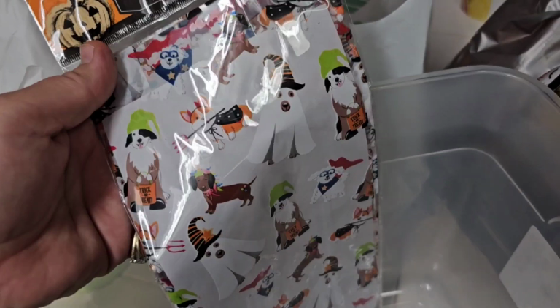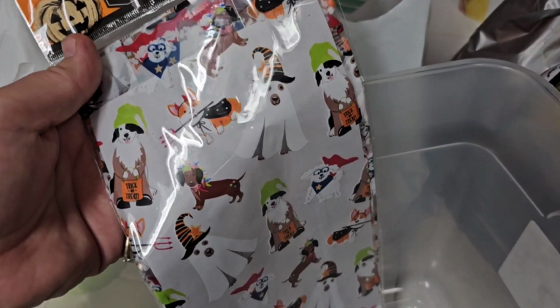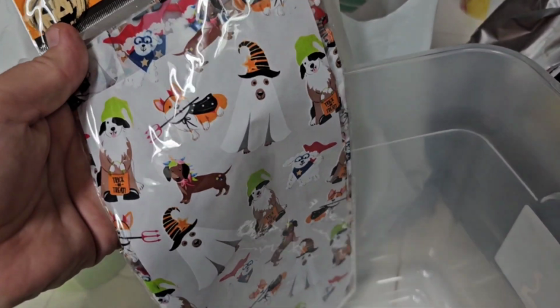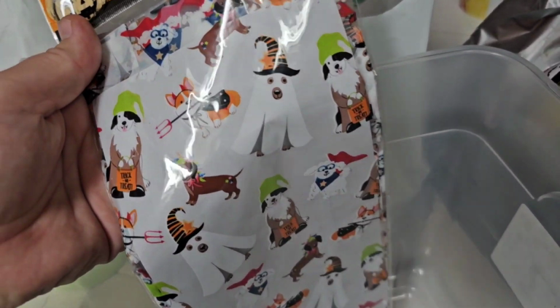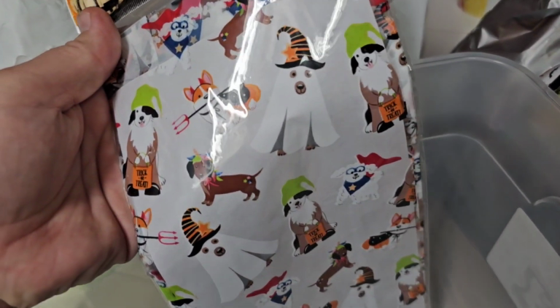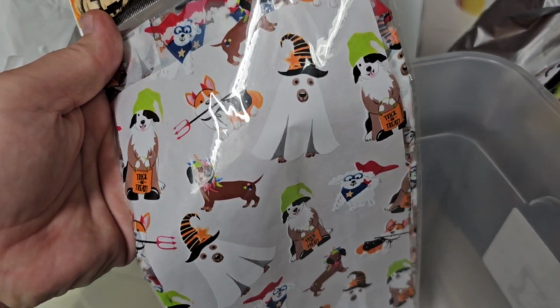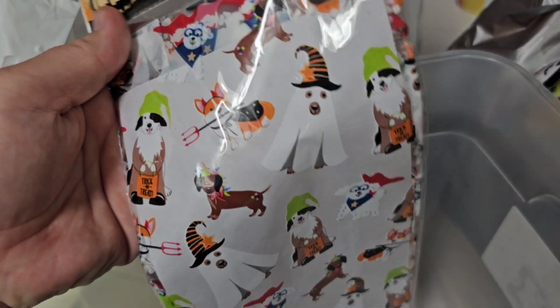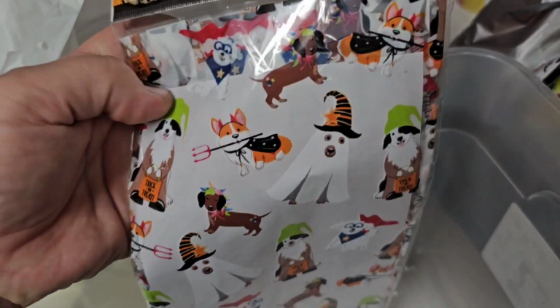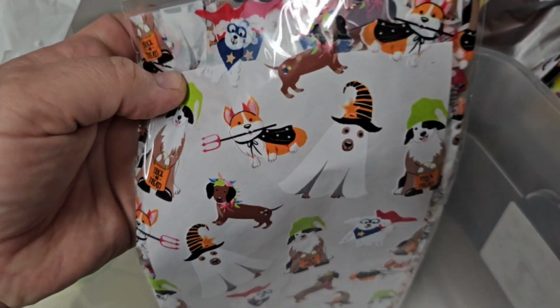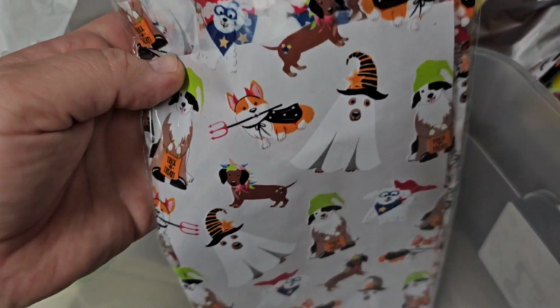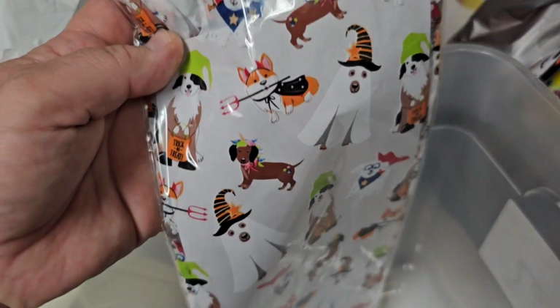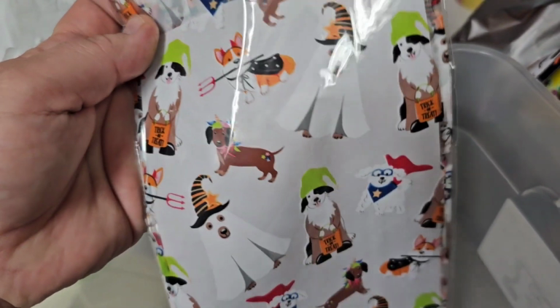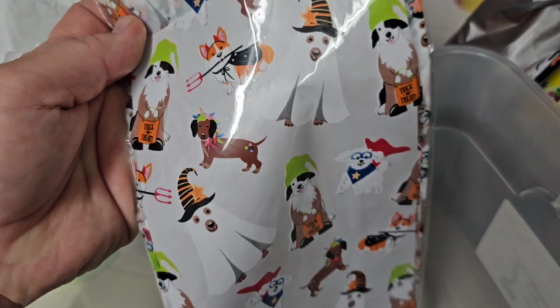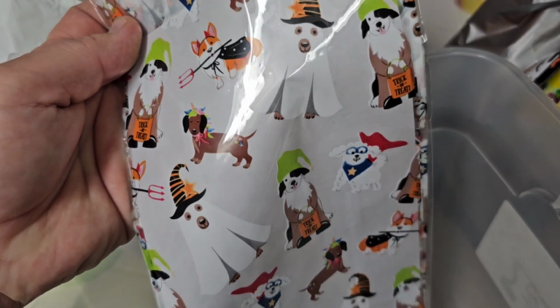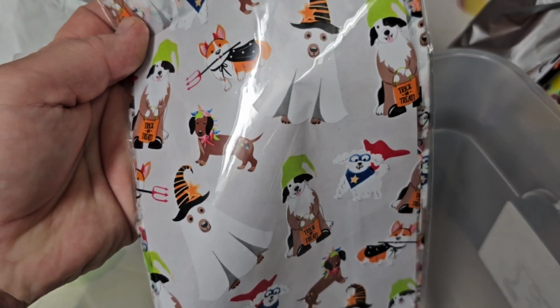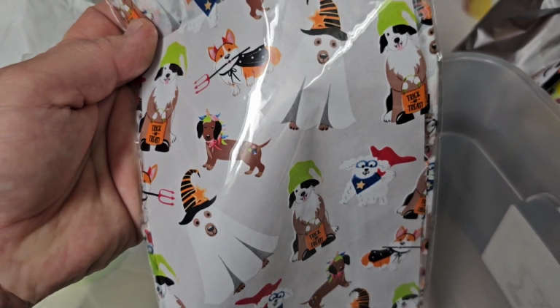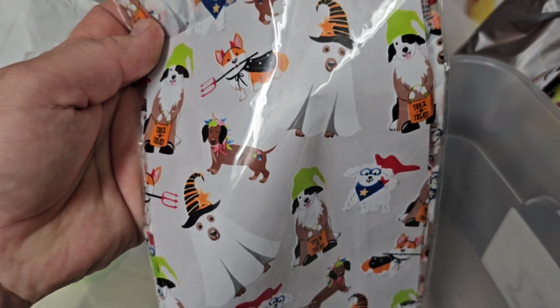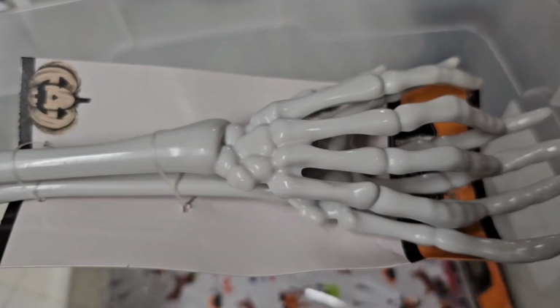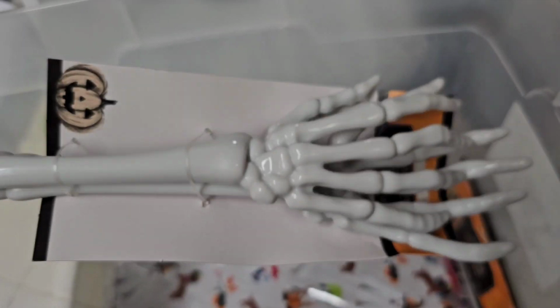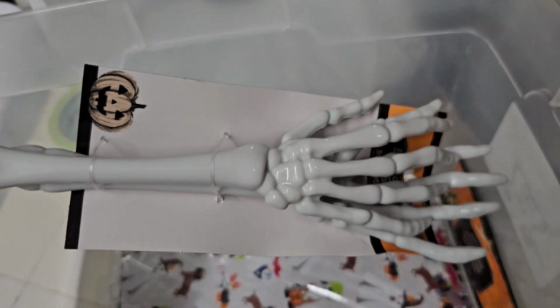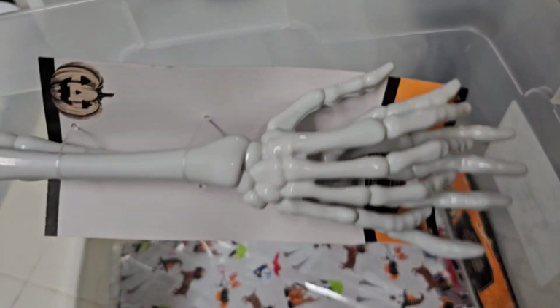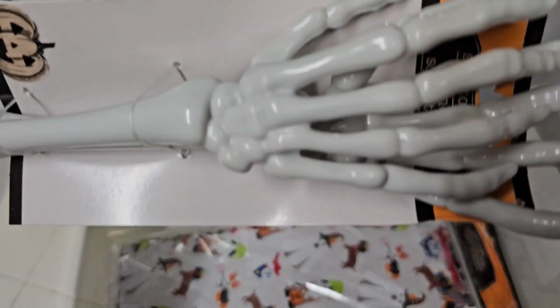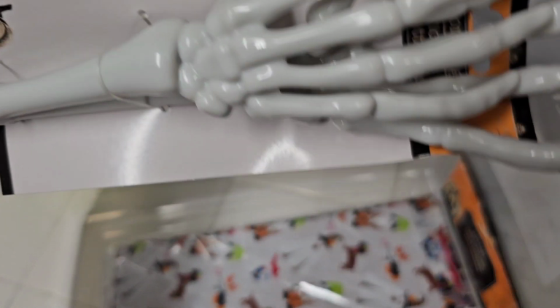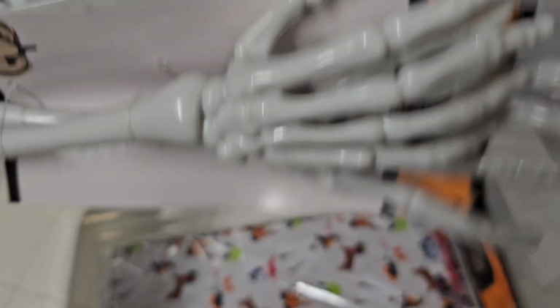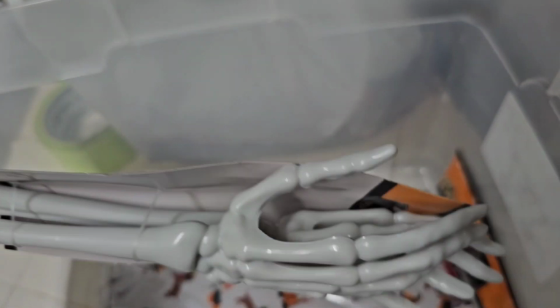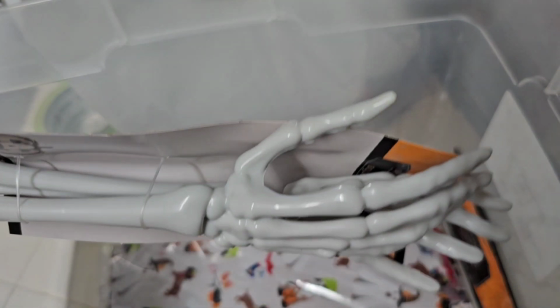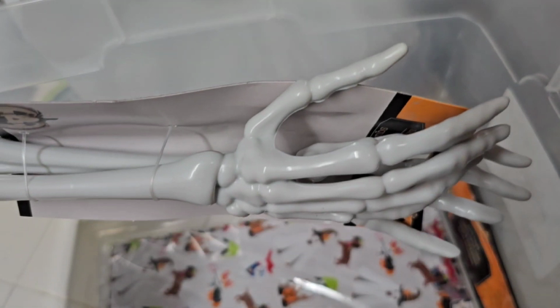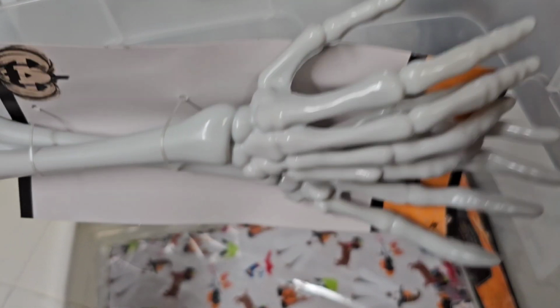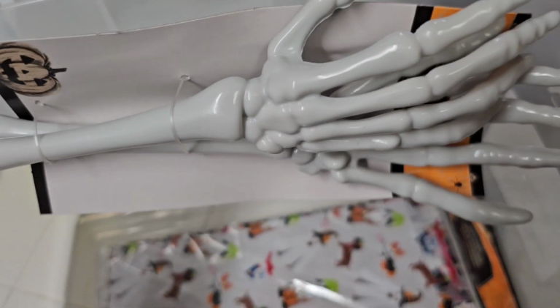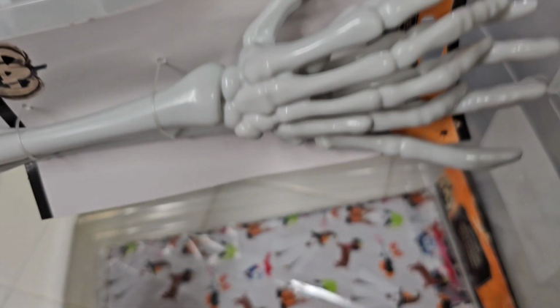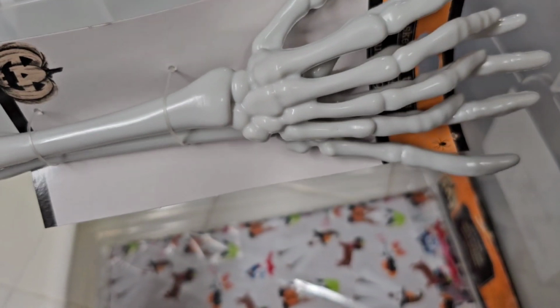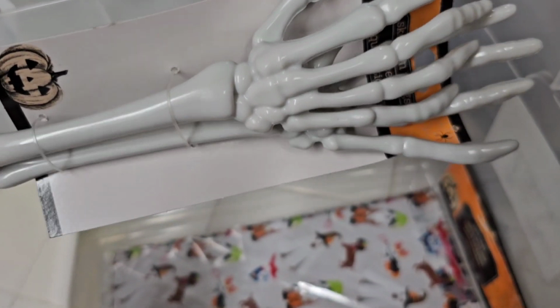These are the bags I'm going to be using — aren't they so cute? Little Halloween dogs. These skeleton hands are for grabbing salad, but they're going to be grabbing candy.